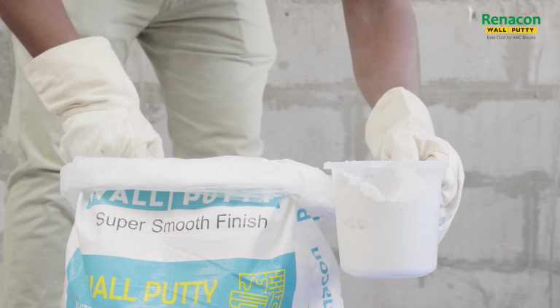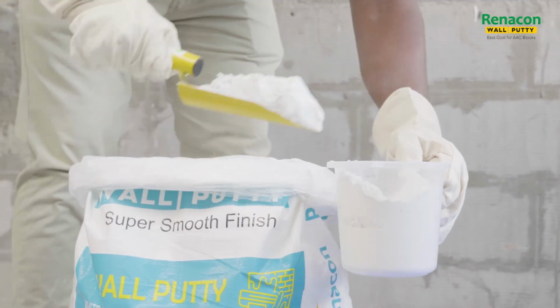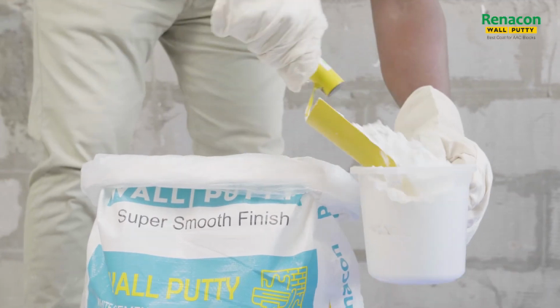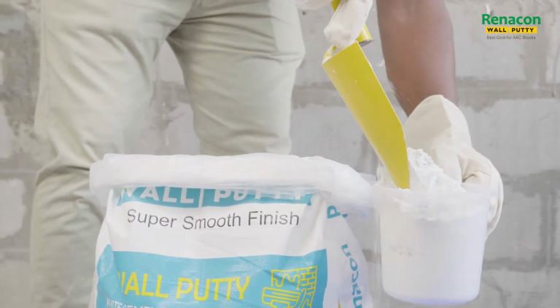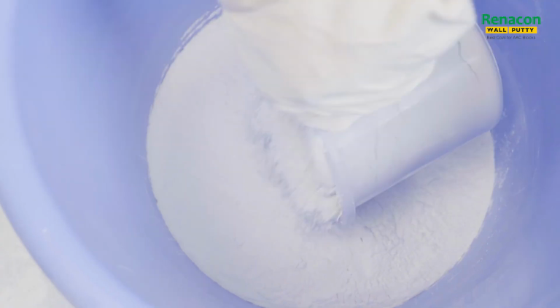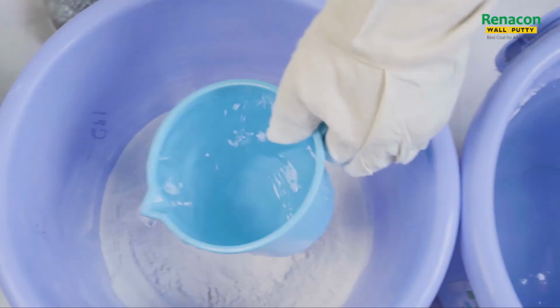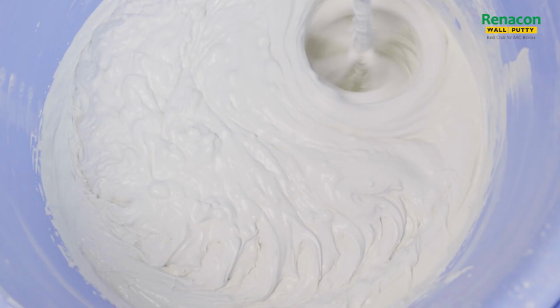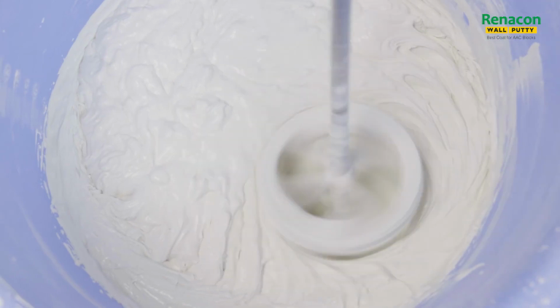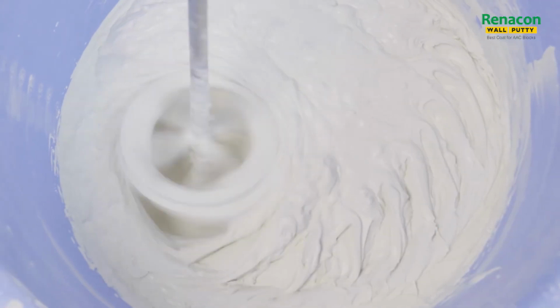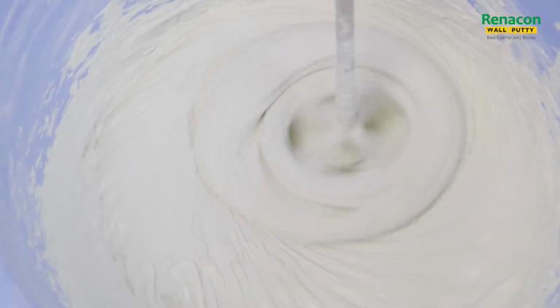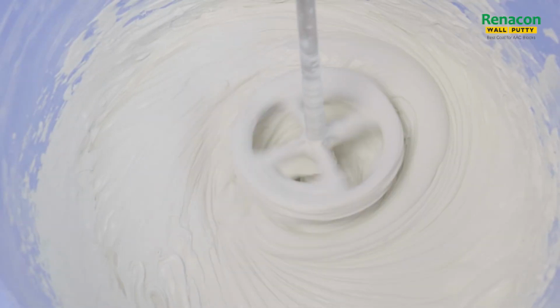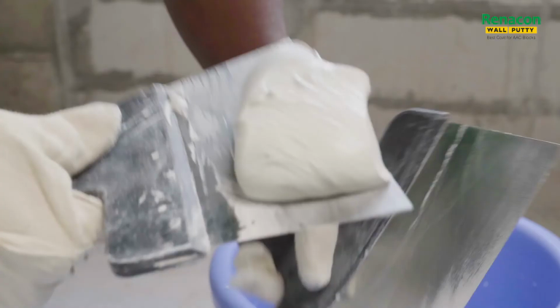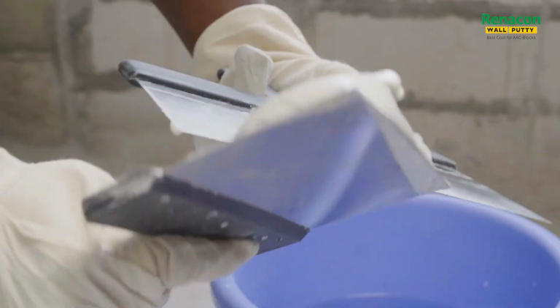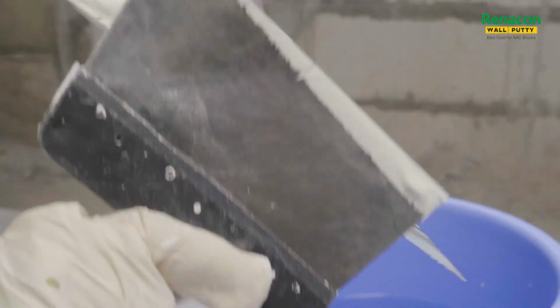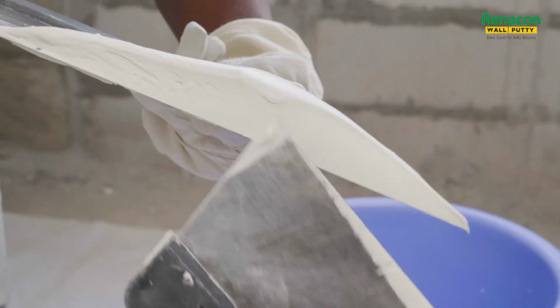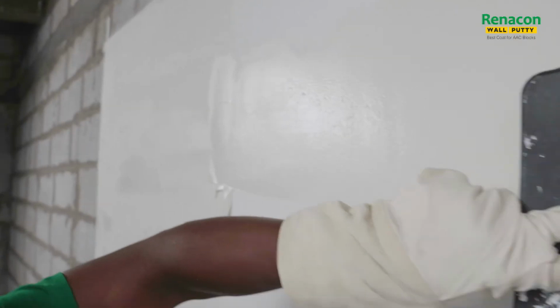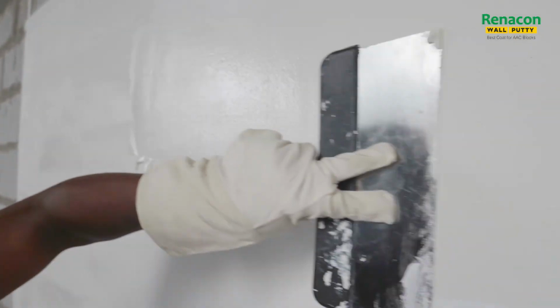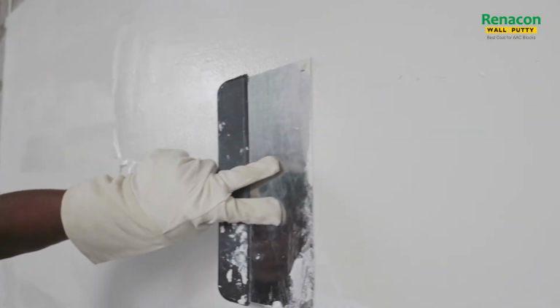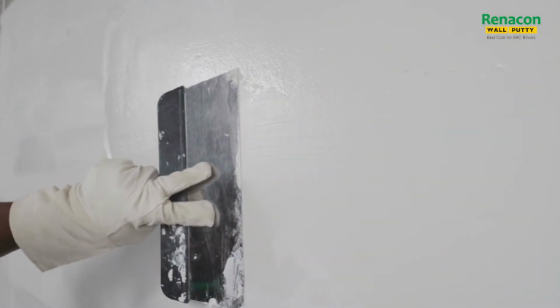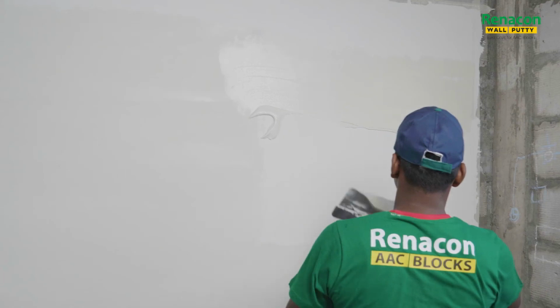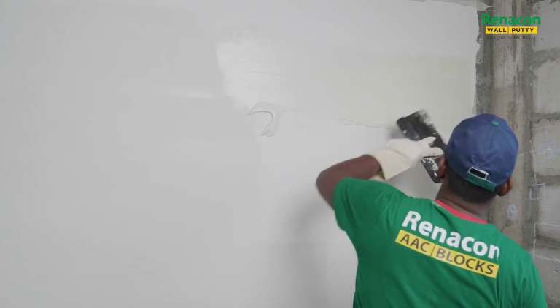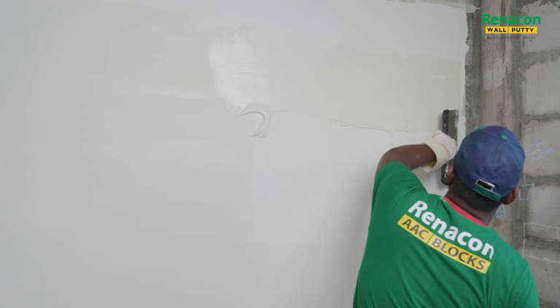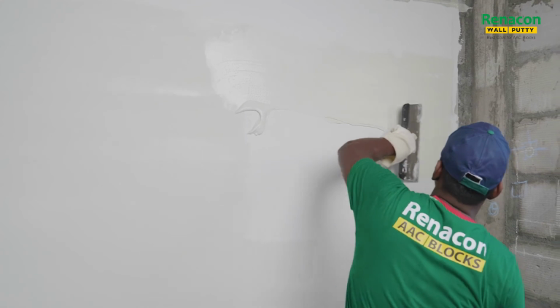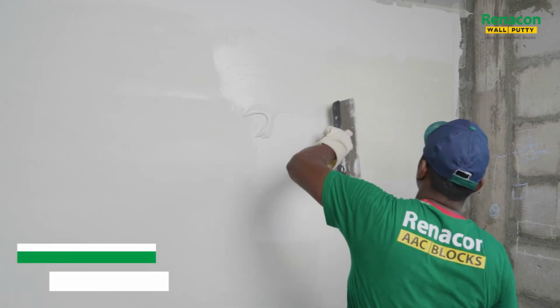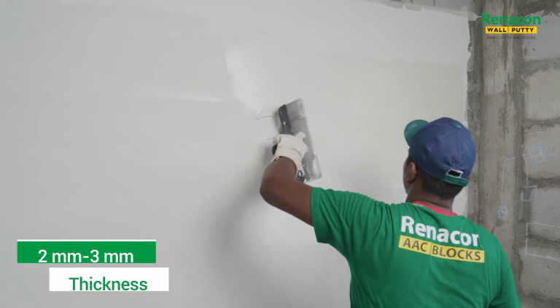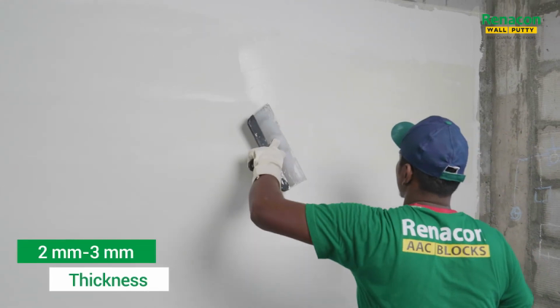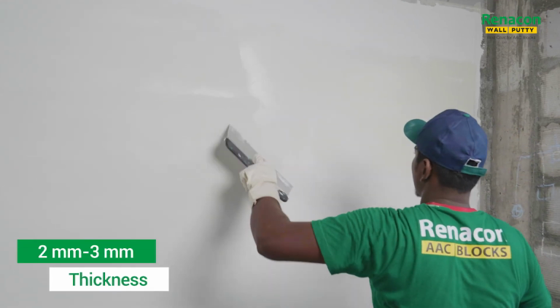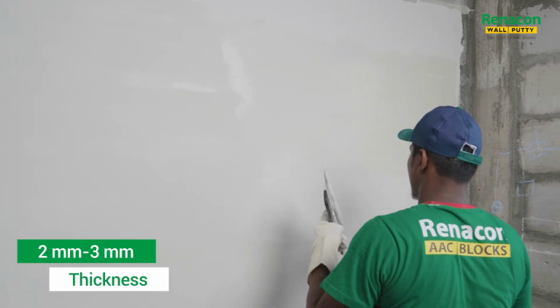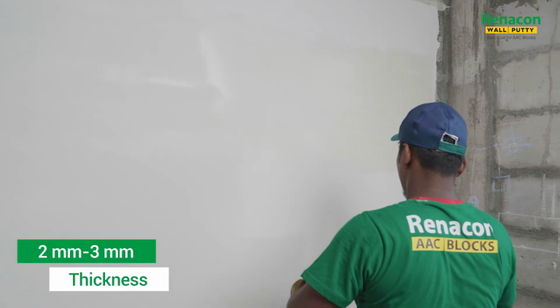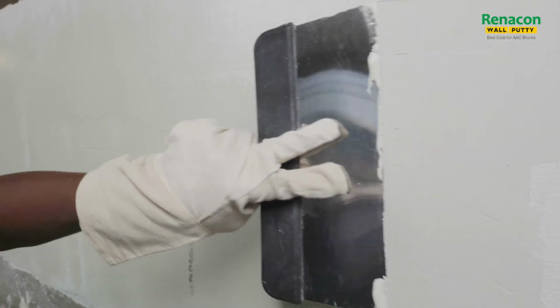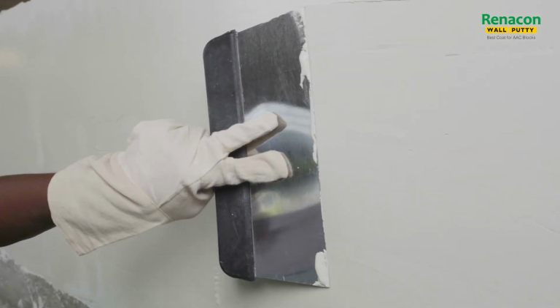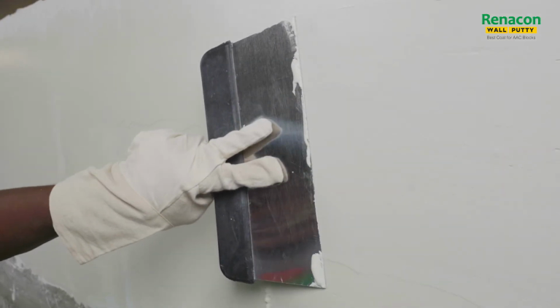After 2 coats of Renacon Coarse Putti, apply 1 coat of Renacon Fine Putti up to a maximum of 2–3mm or desired thickness.